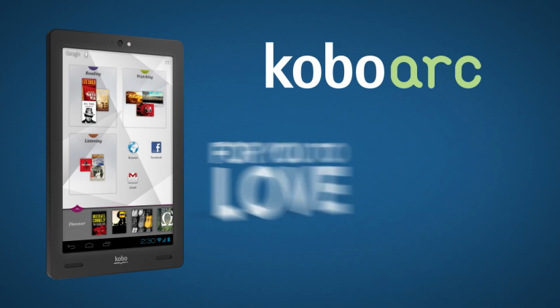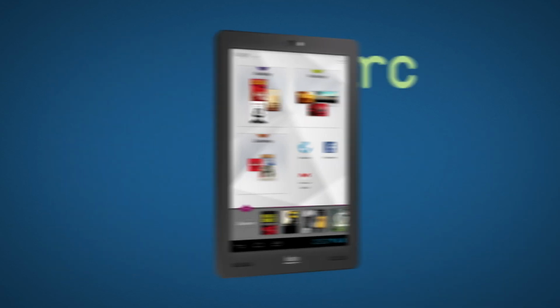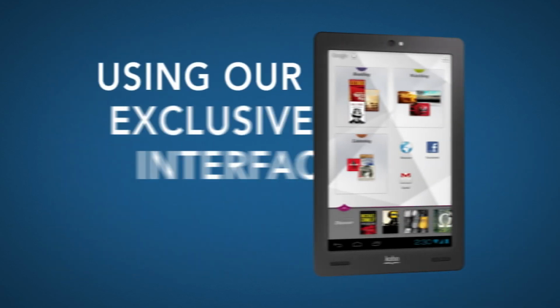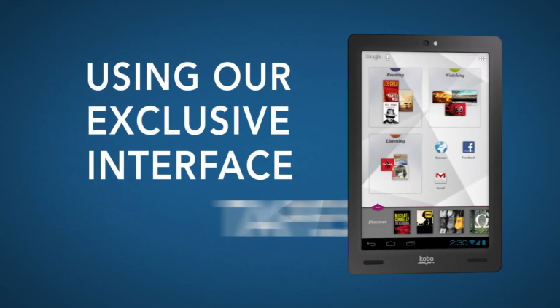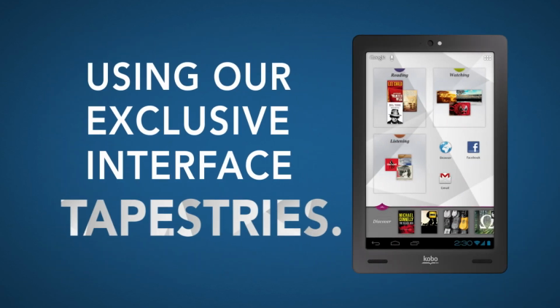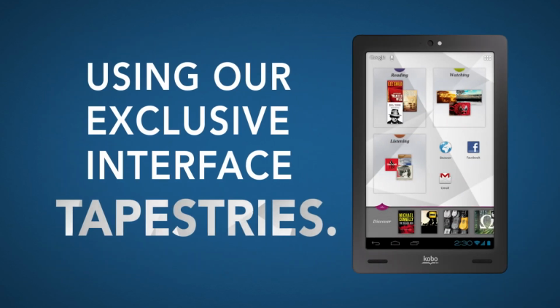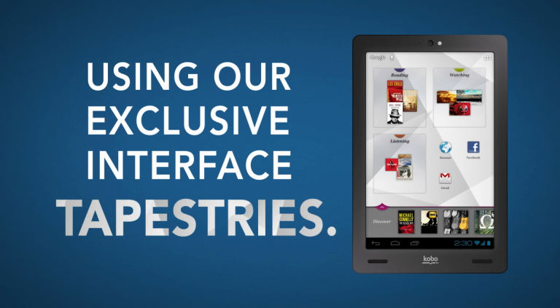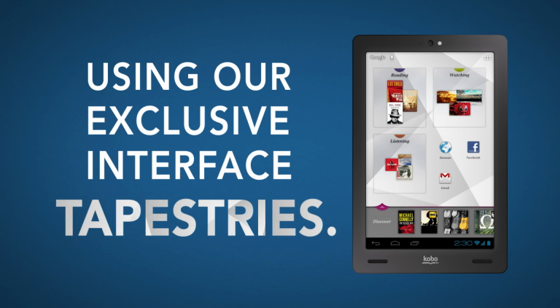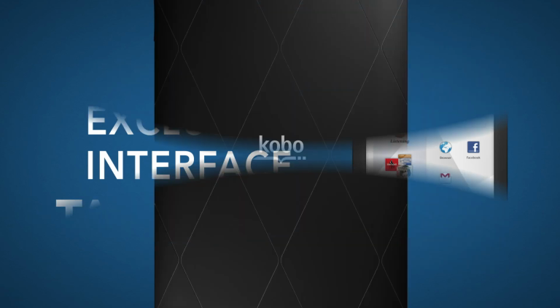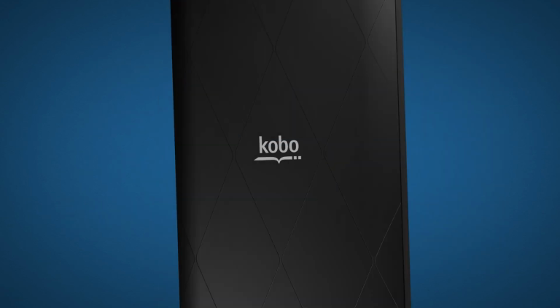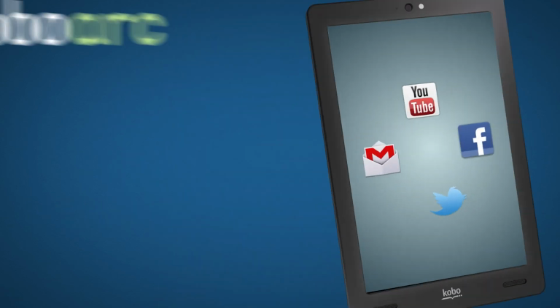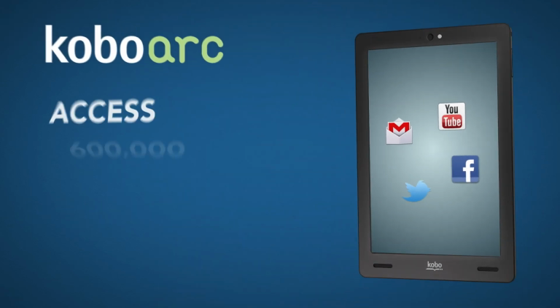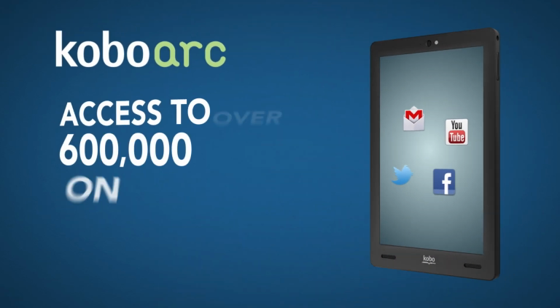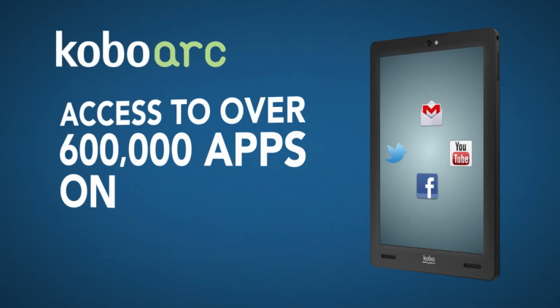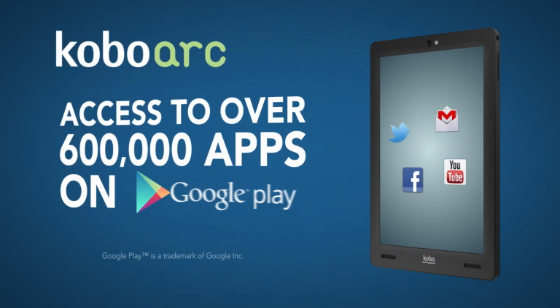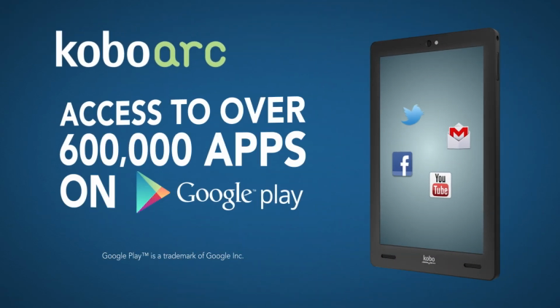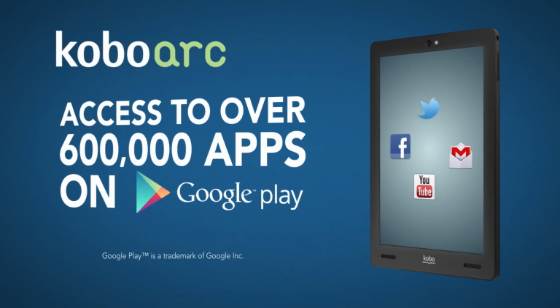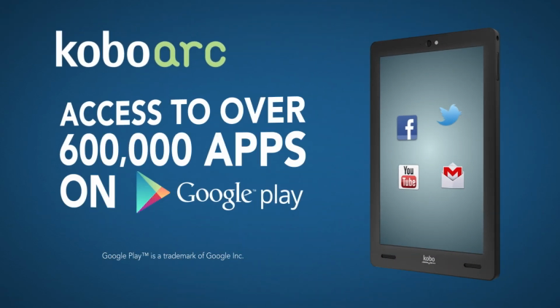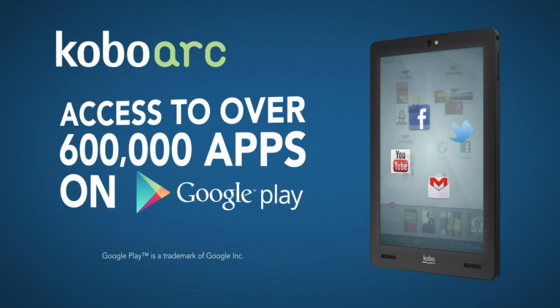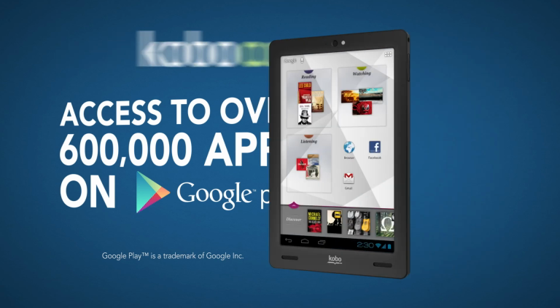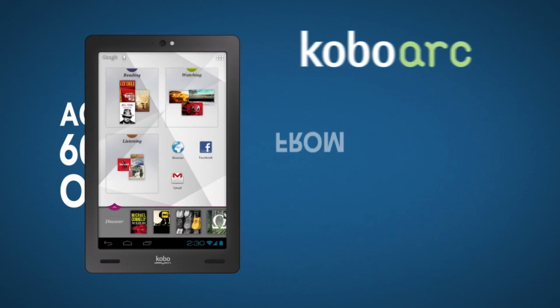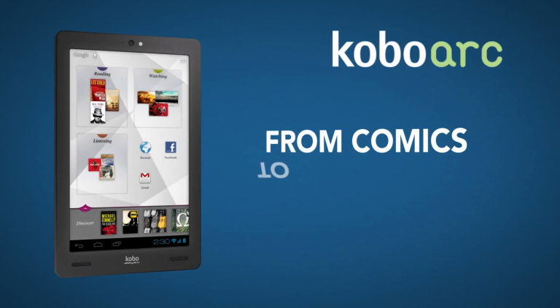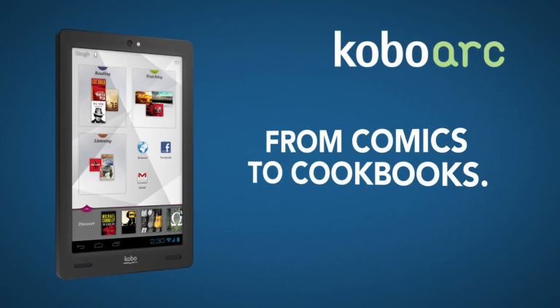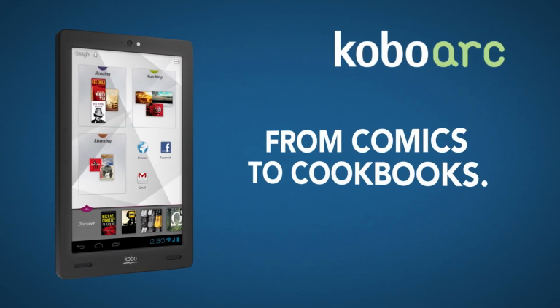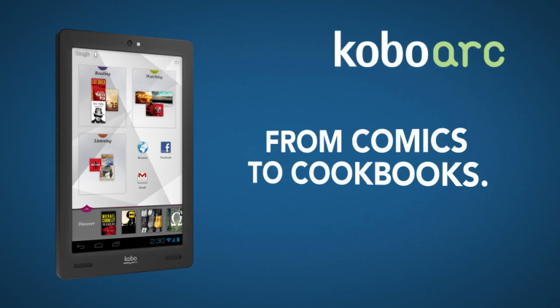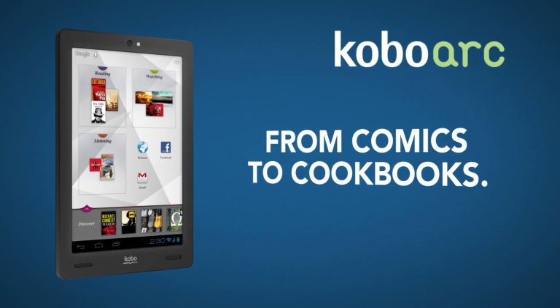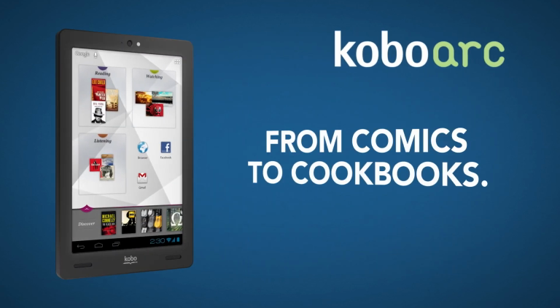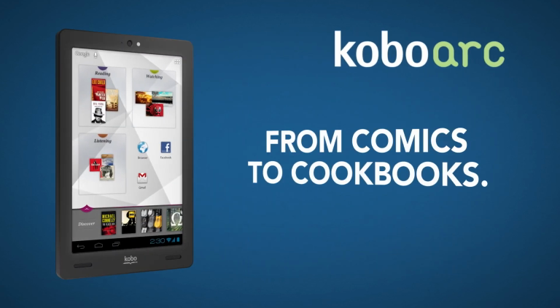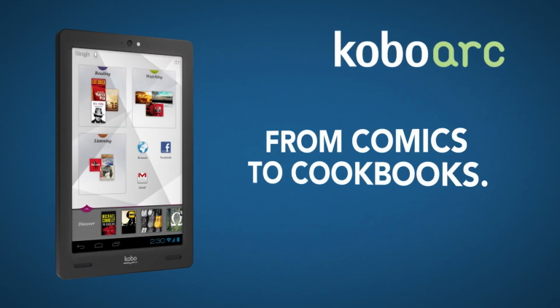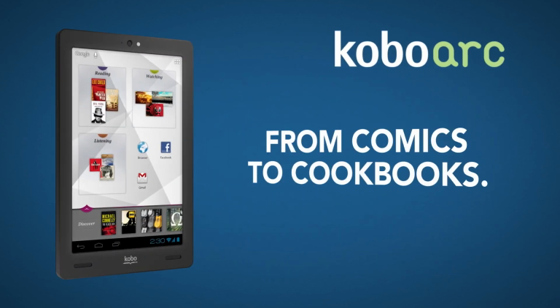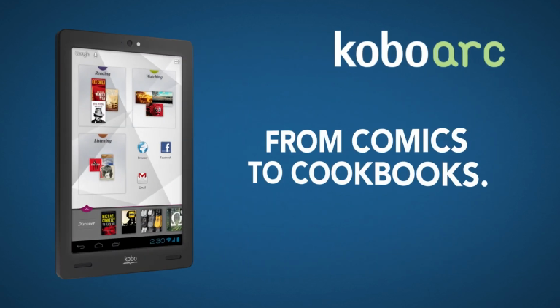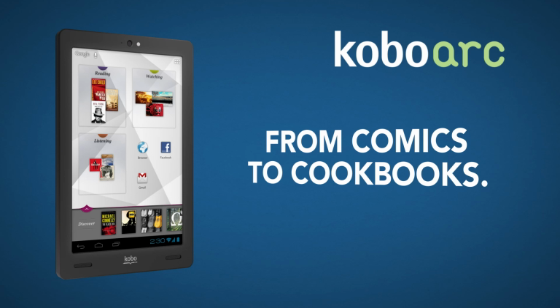Using our exclusive interface tapestries, movies, TV, music, games and more. Explore over 600,000 apps through Google Play. Discover anything from comics to cookbooks, movies to miniseries.